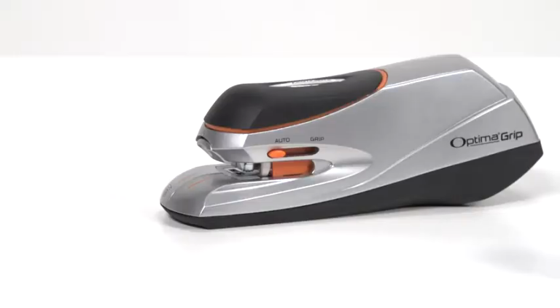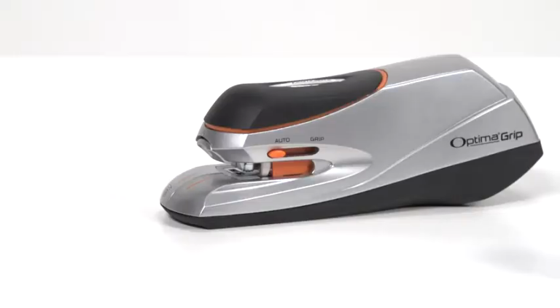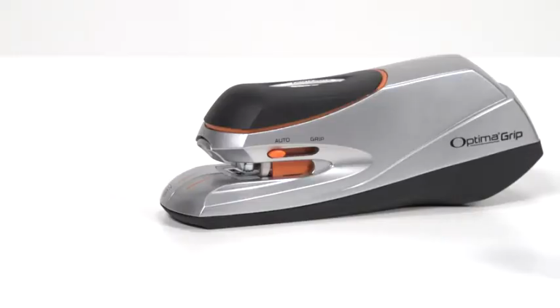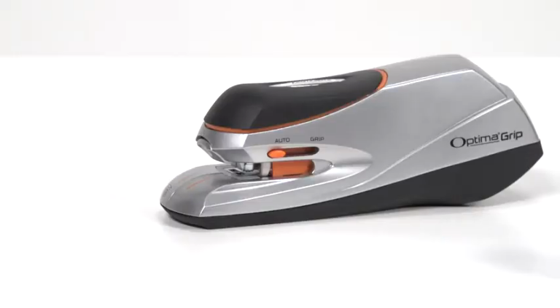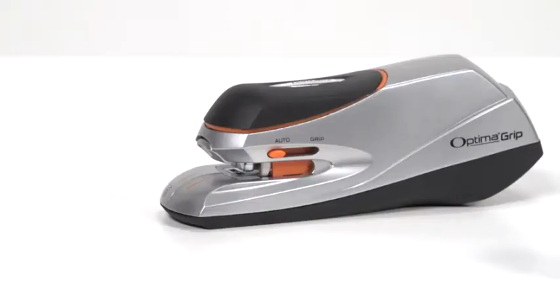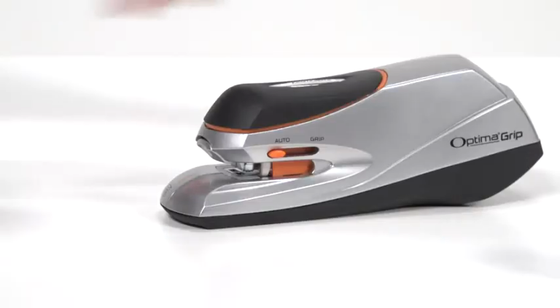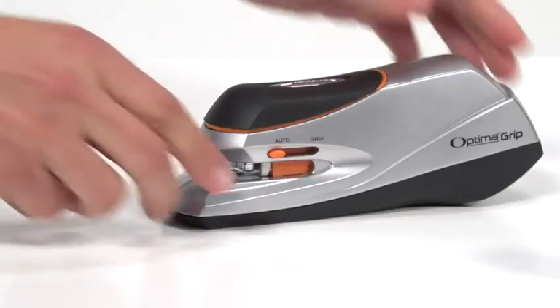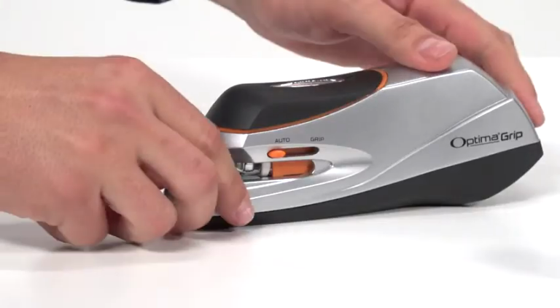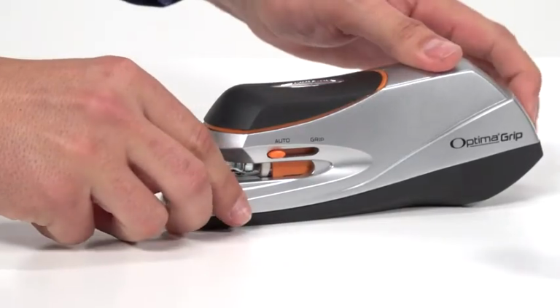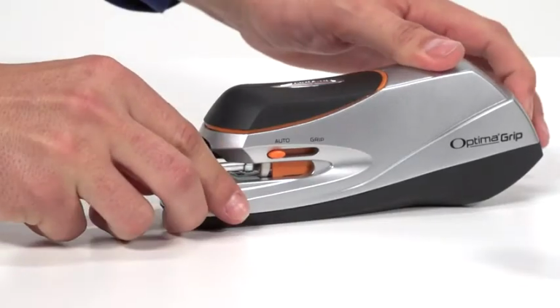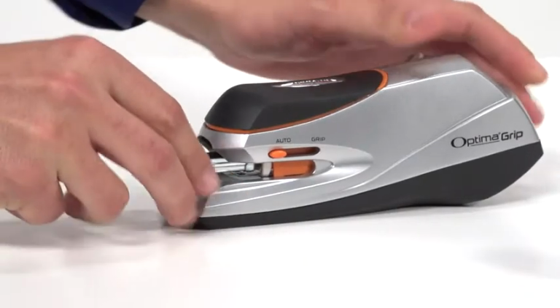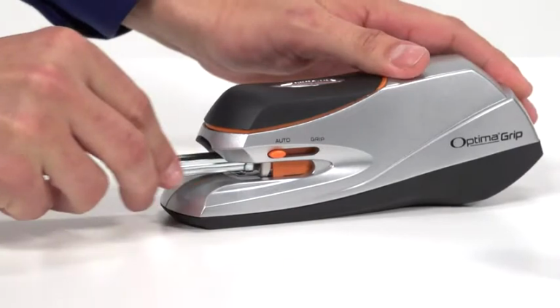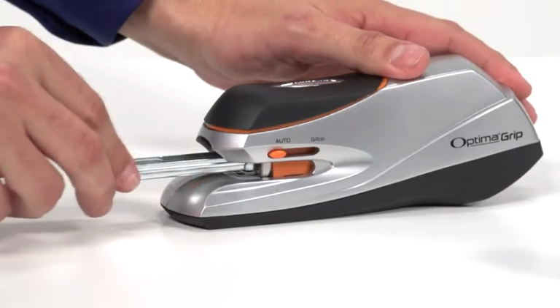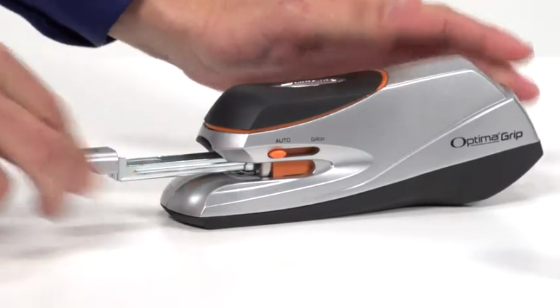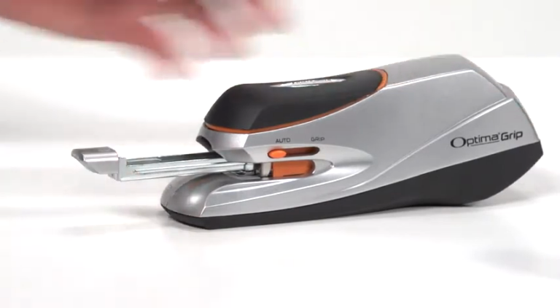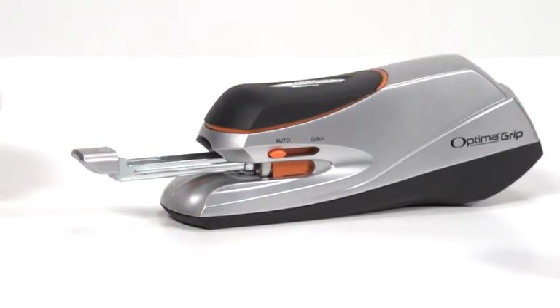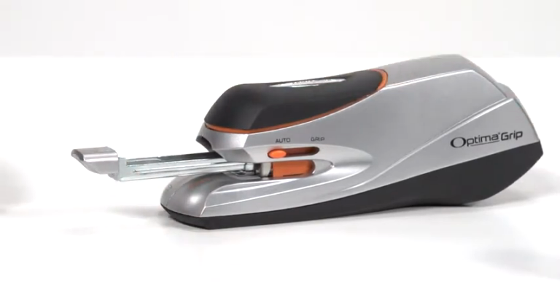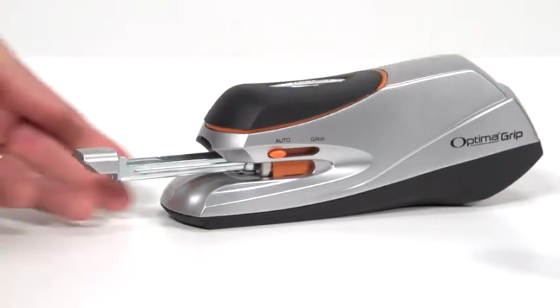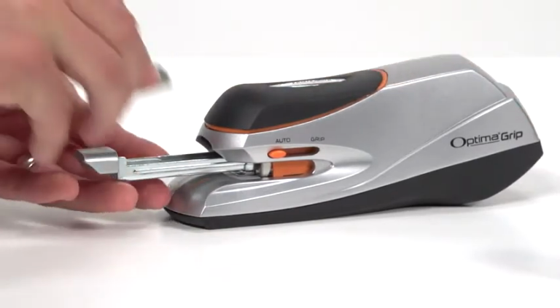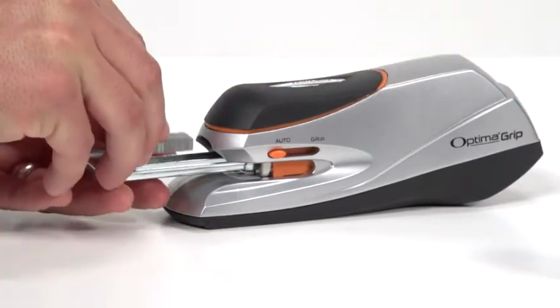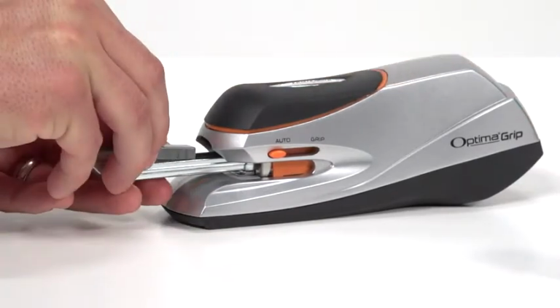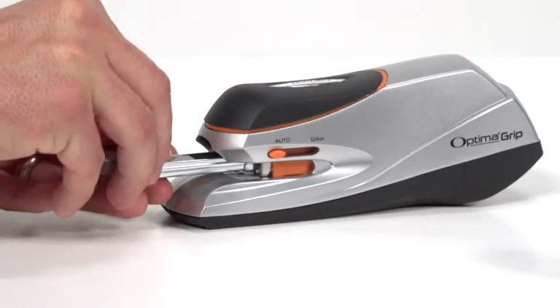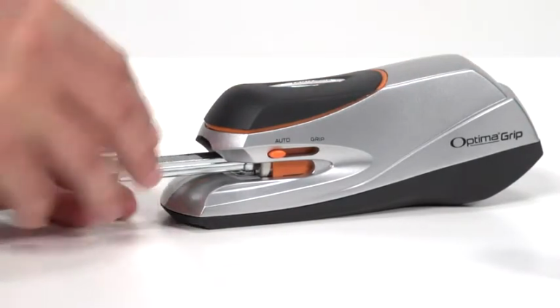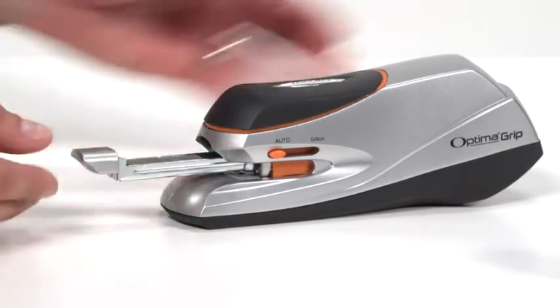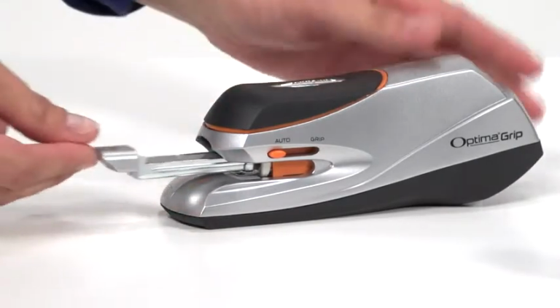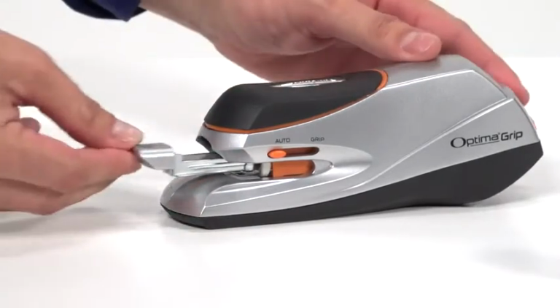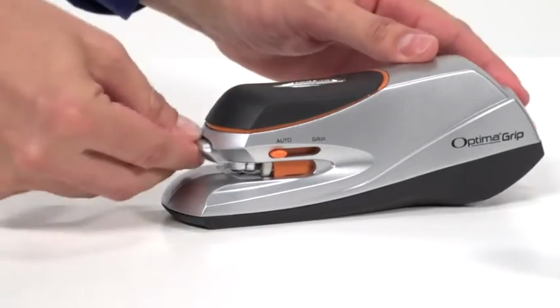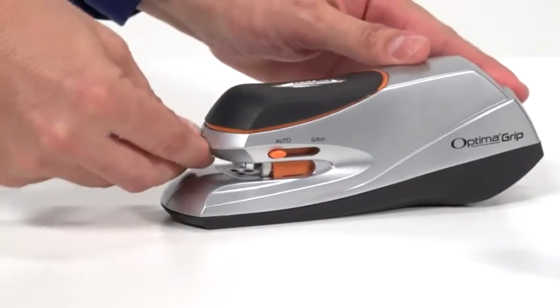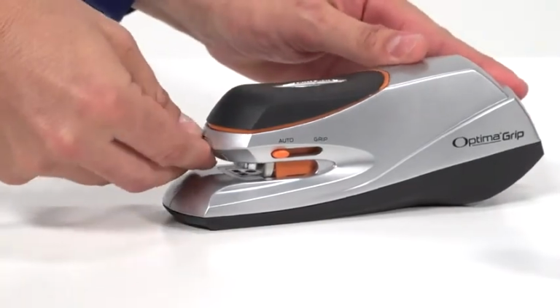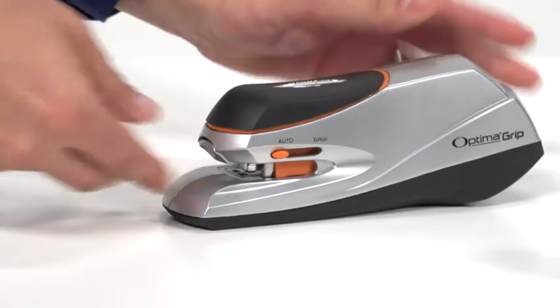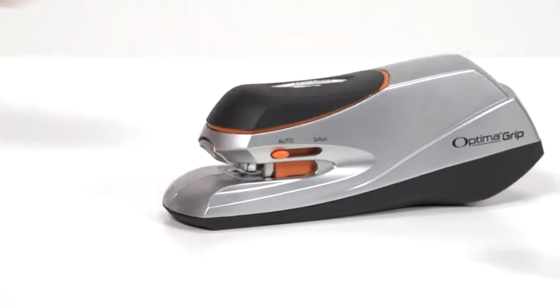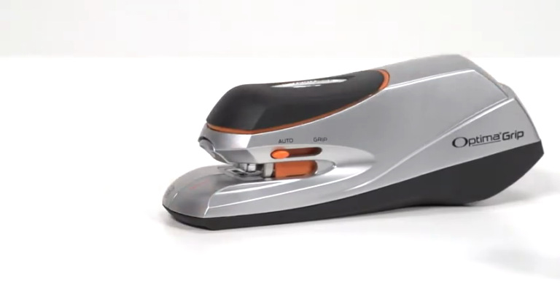With the quick load feature, reloading staples is easy. Simply press the button on the back of the stapler, and the magazine in the front of the stapler ejects for loading.